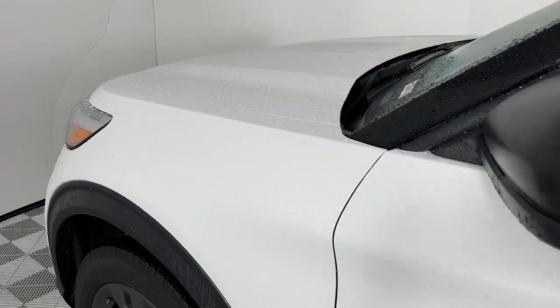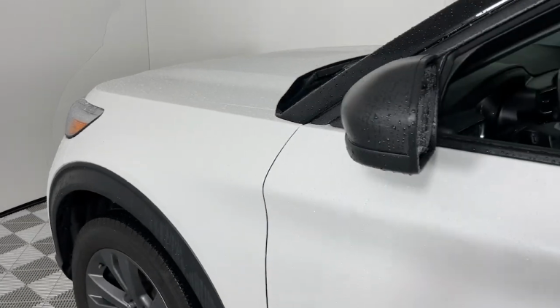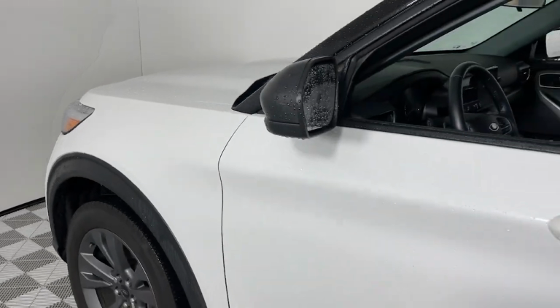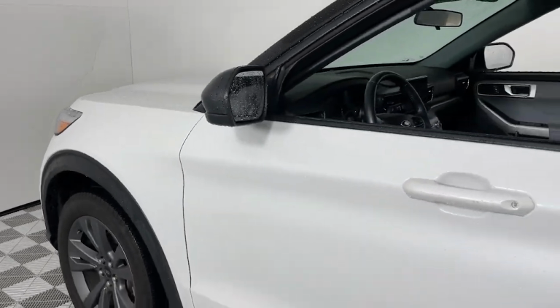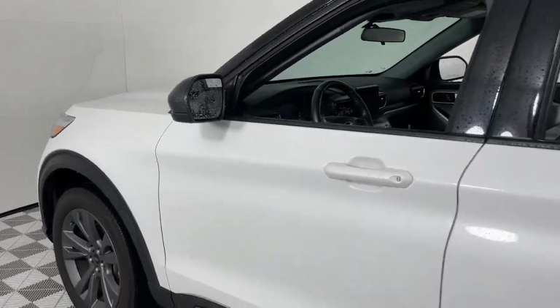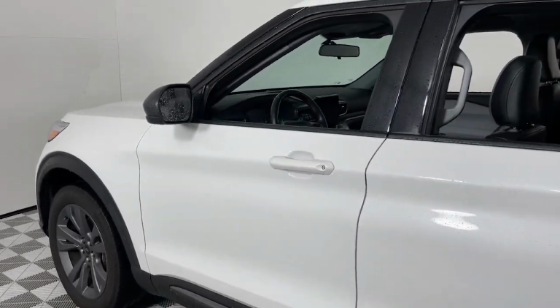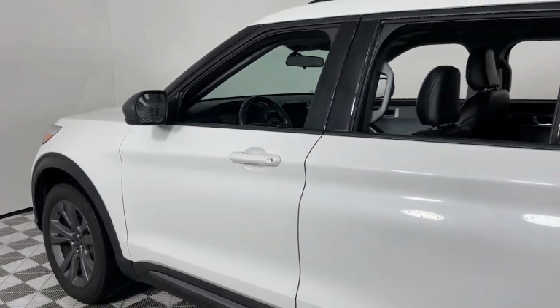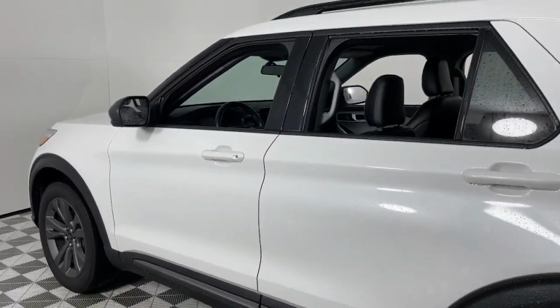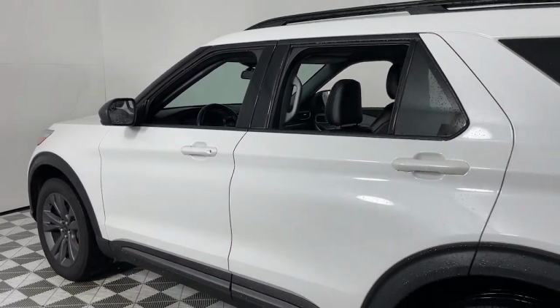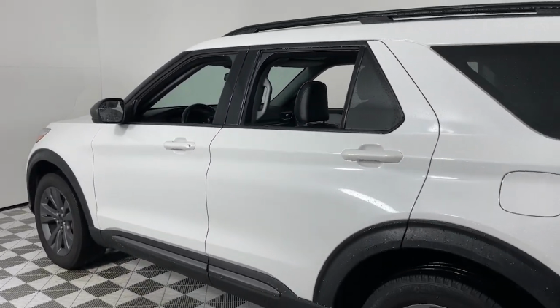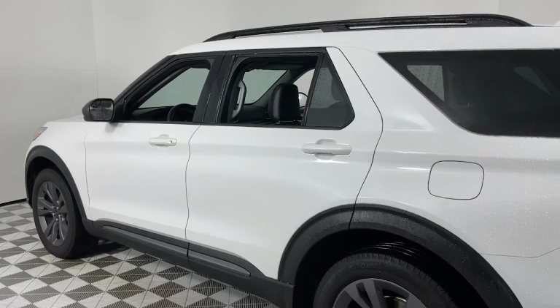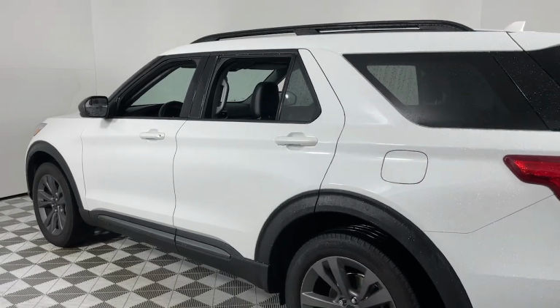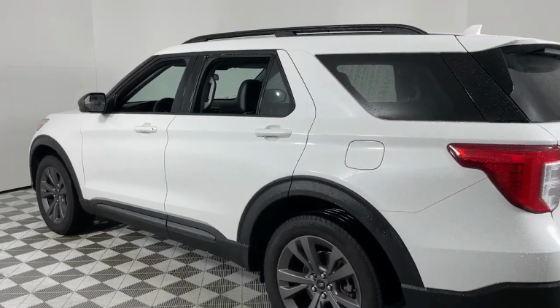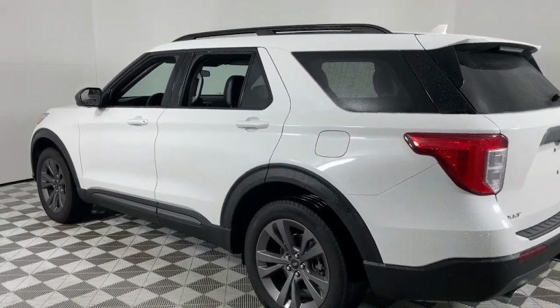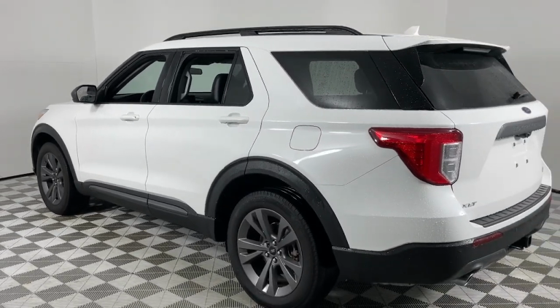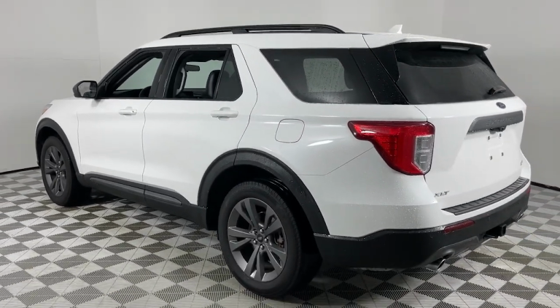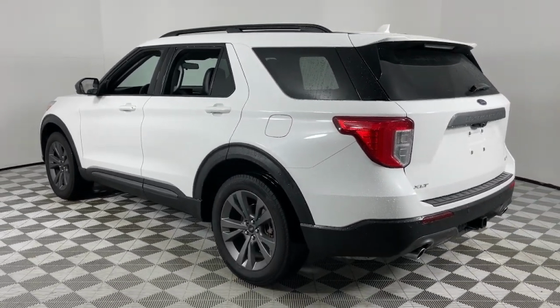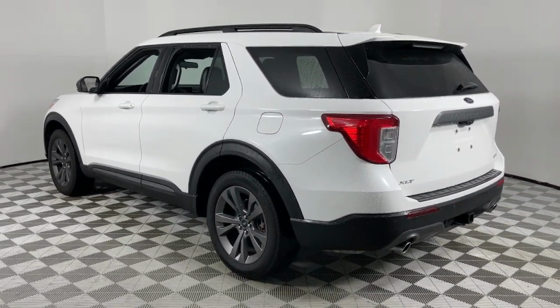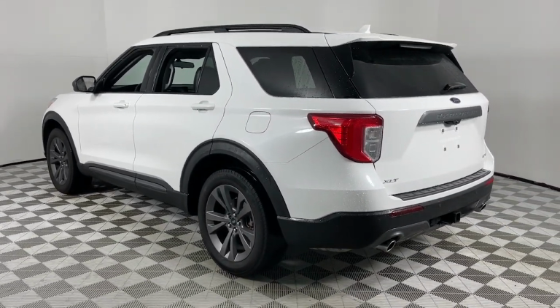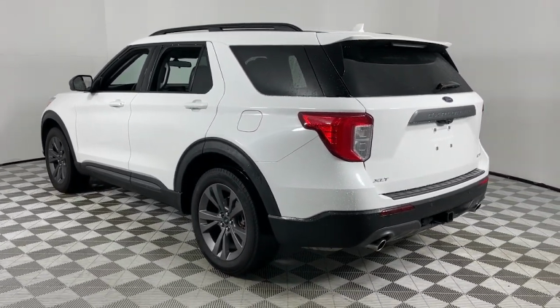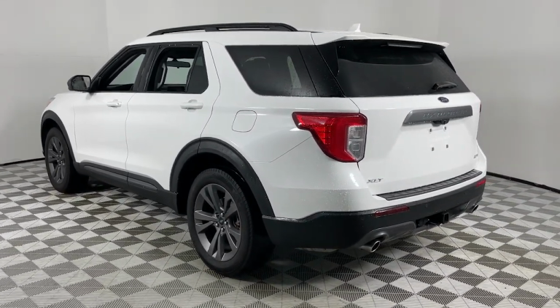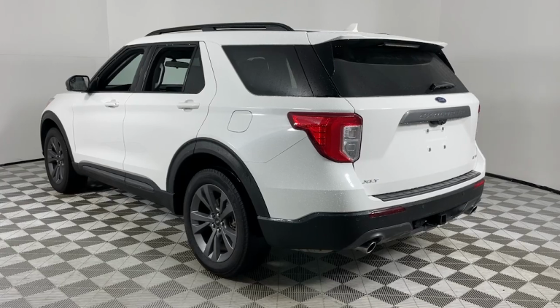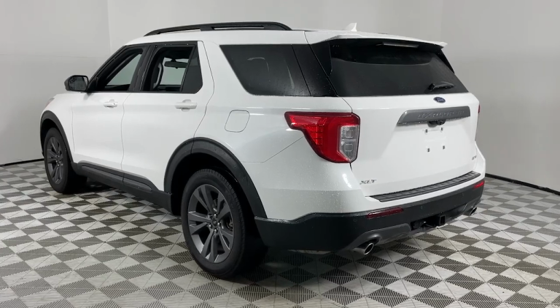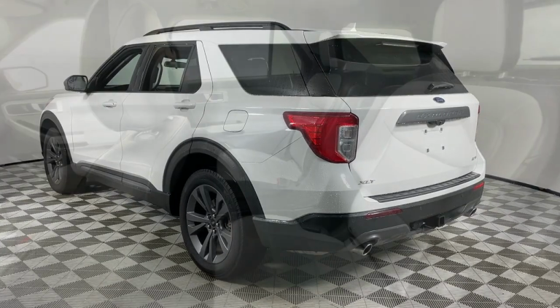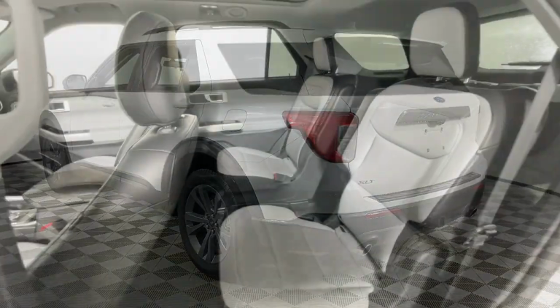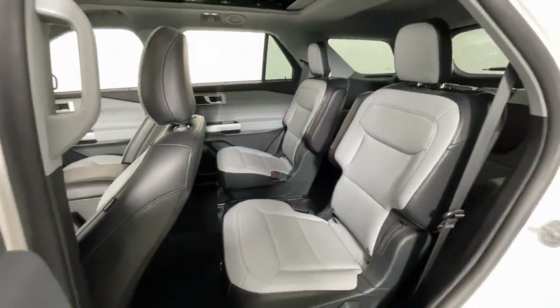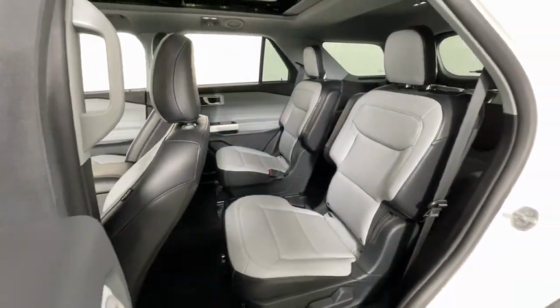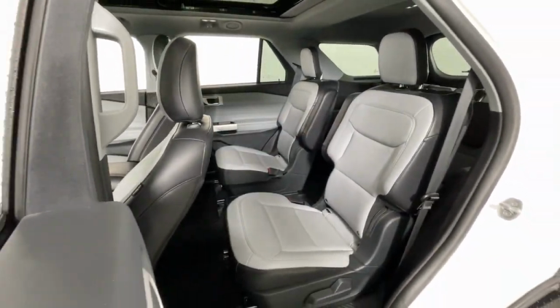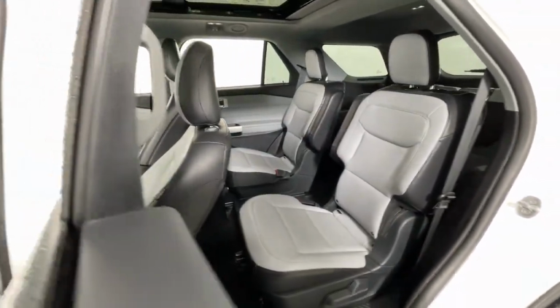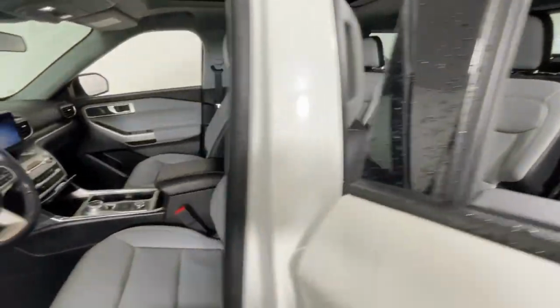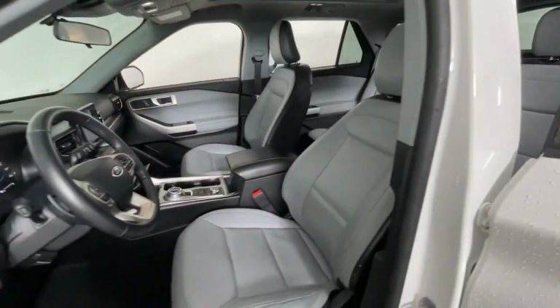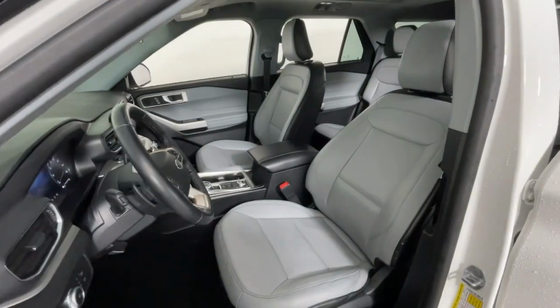You will love the features of this 2021 Ford Explorer. With less than 40,000 miles on the odometer, this vehicle stands out from the rest. Handsome and rugged, this Explorer delivers solid midsize SUV versatility.